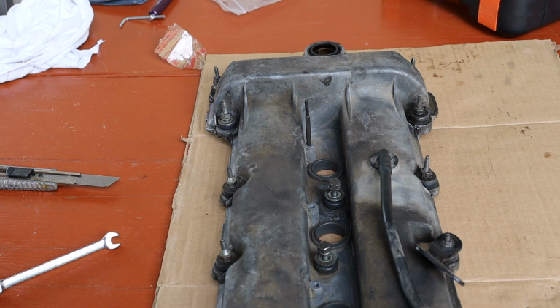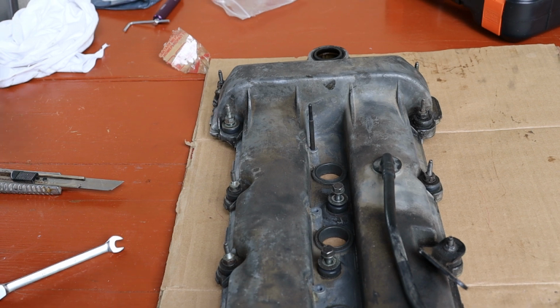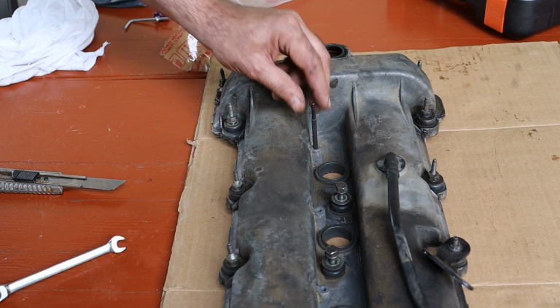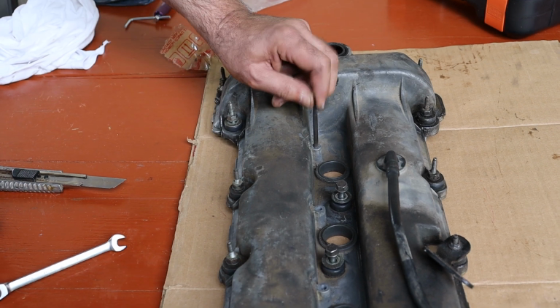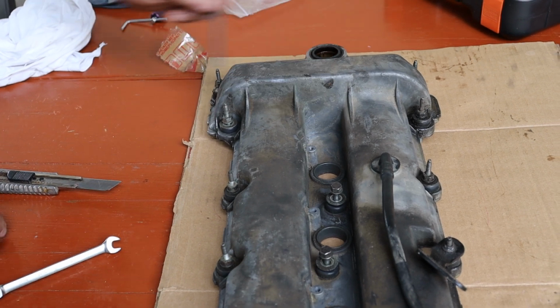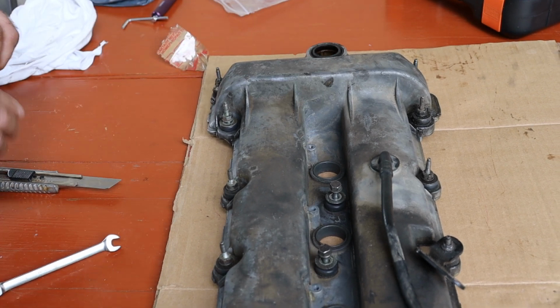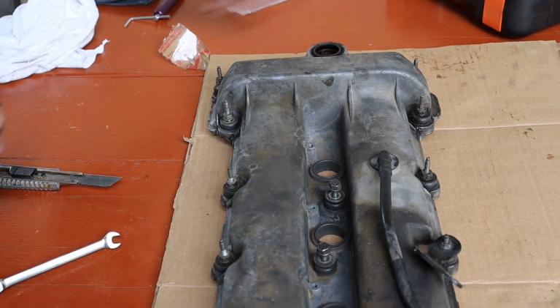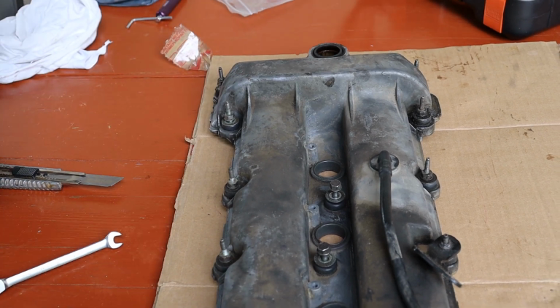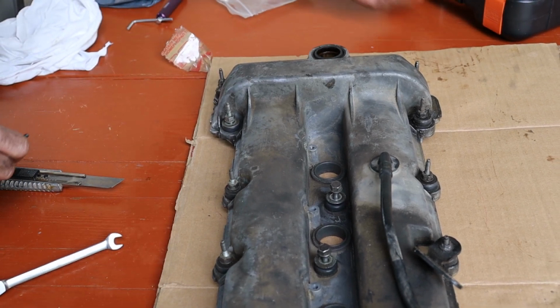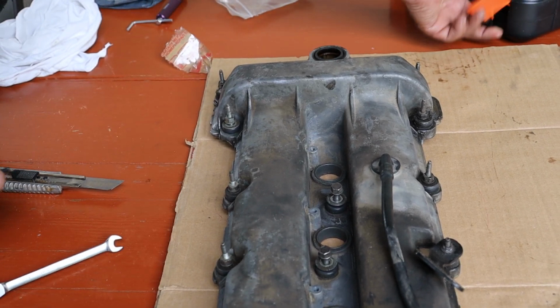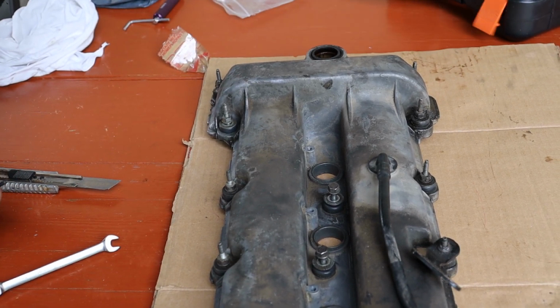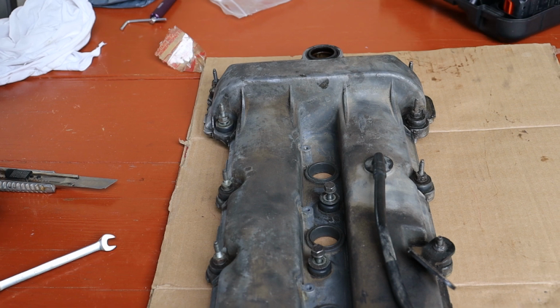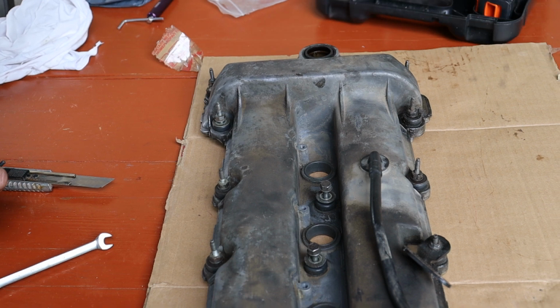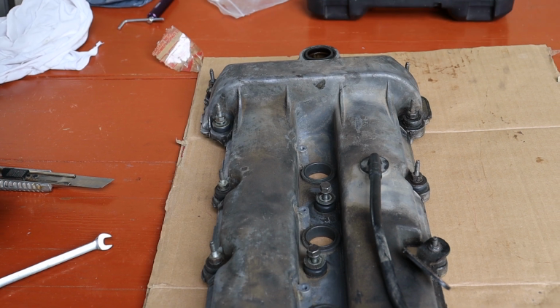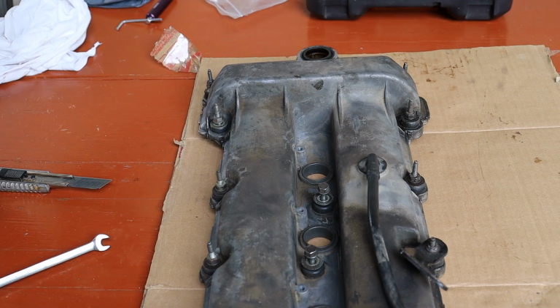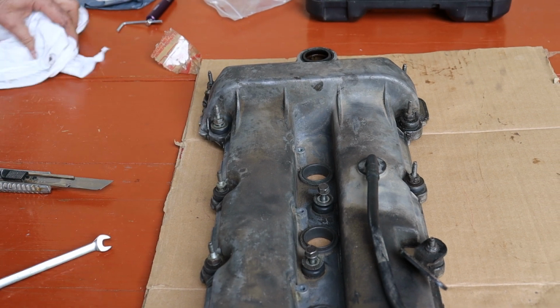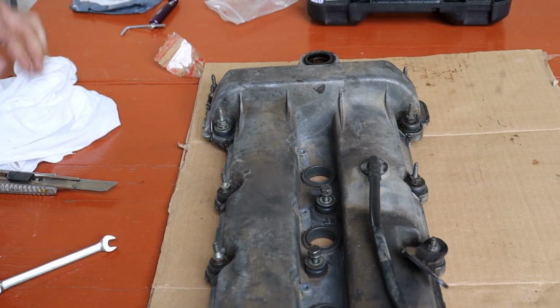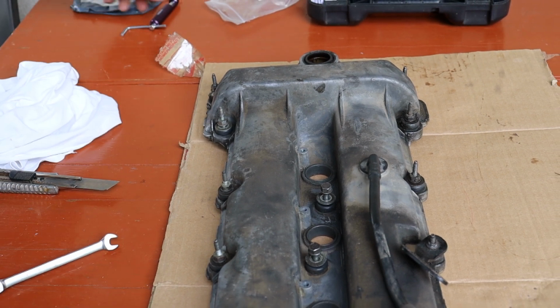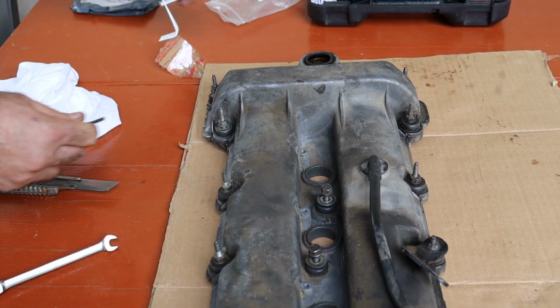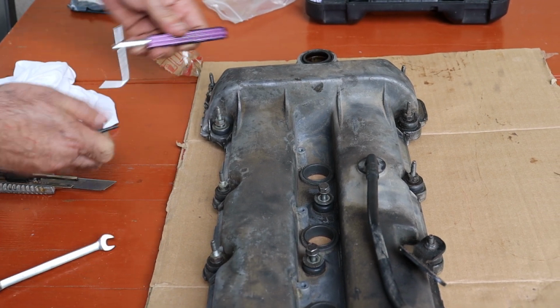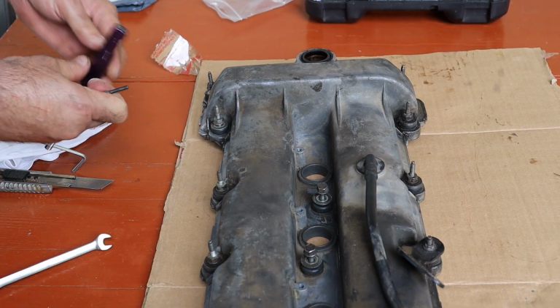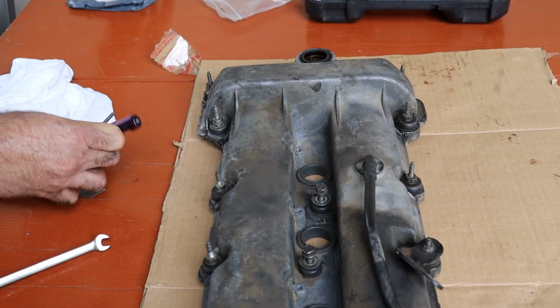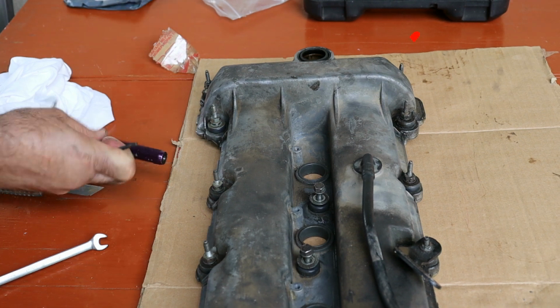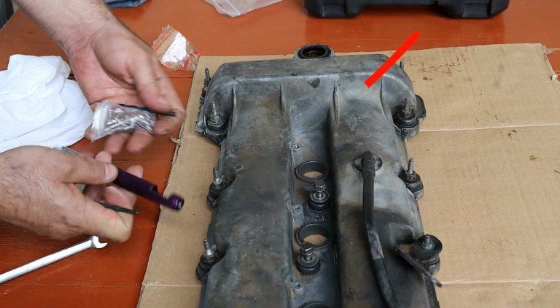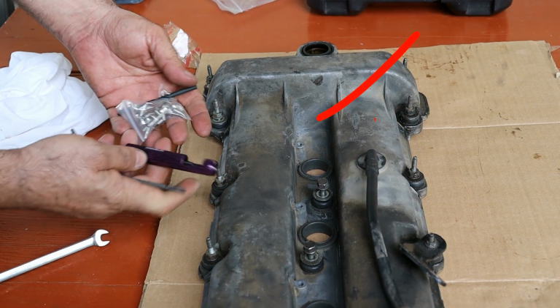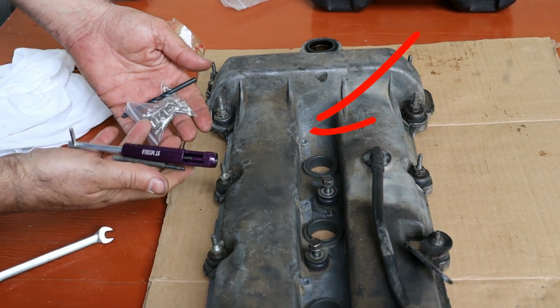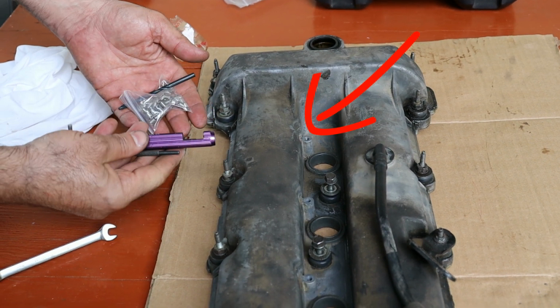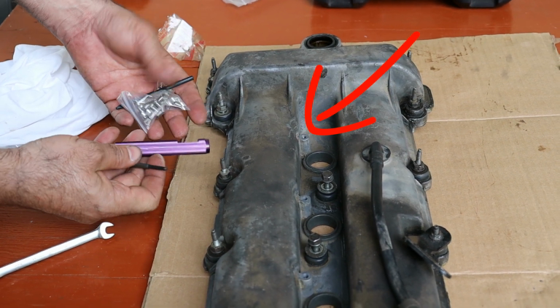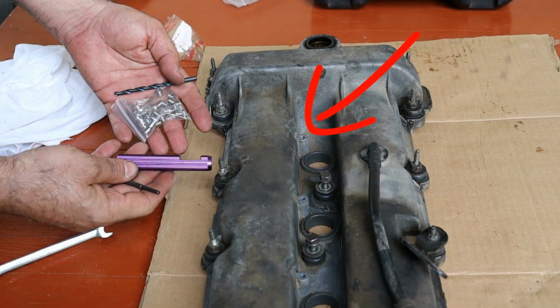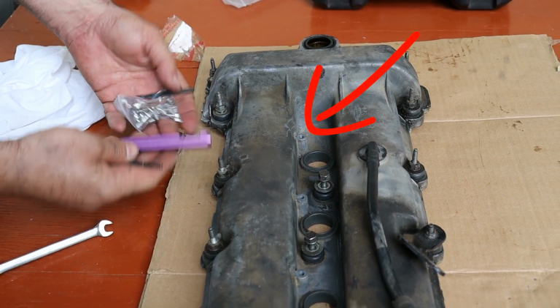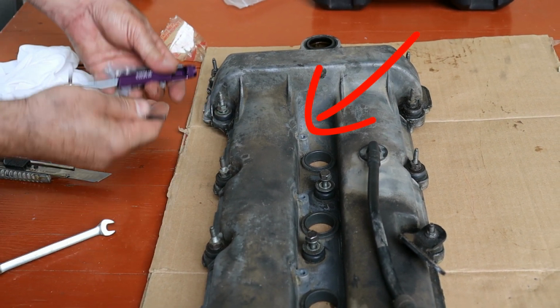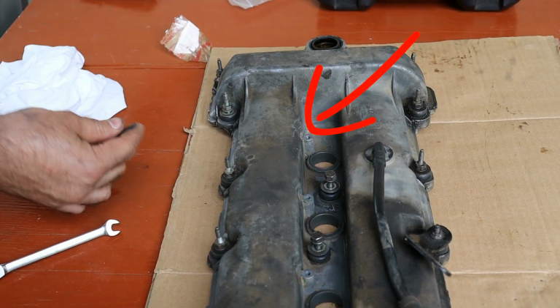Oil was leaking into the spark plug tube under the valve cover, meaning I had to keep pulling the coil and wiping it down. Annoying, right? But then I made it worse. I stripped one of the valve cover bolt holes. At that point, I thought, well, that's it. I'm screwed.